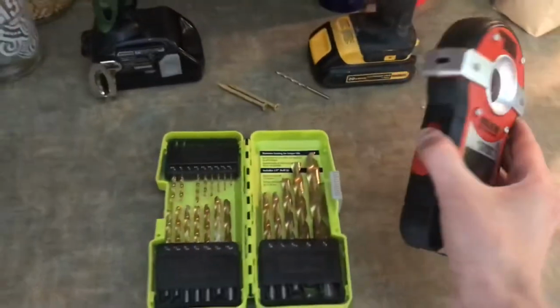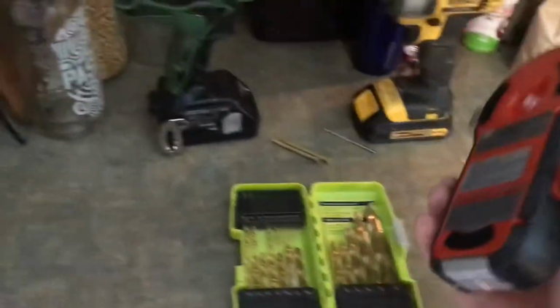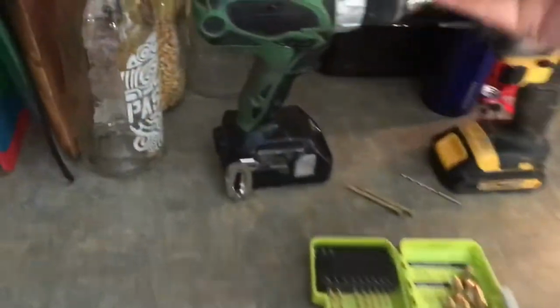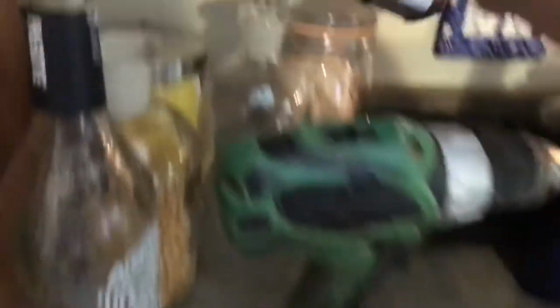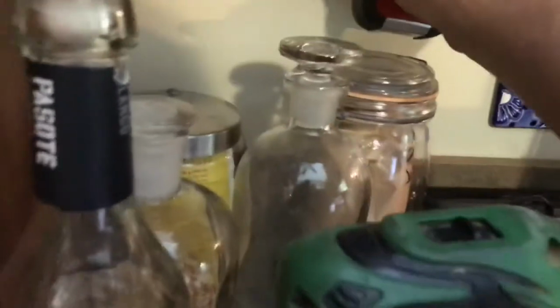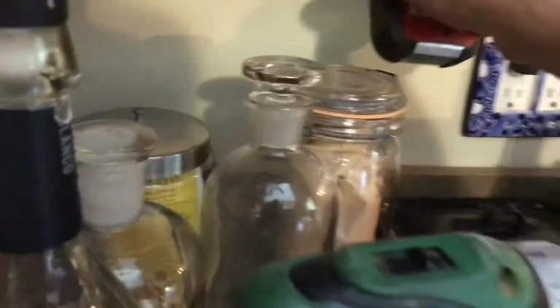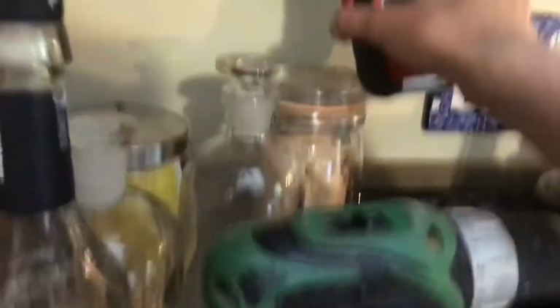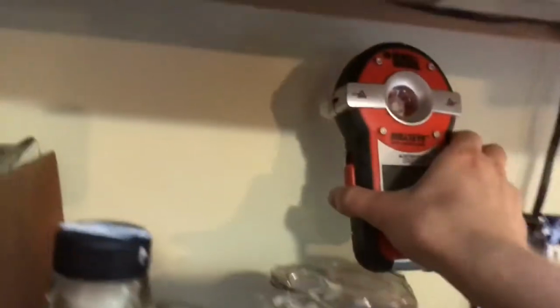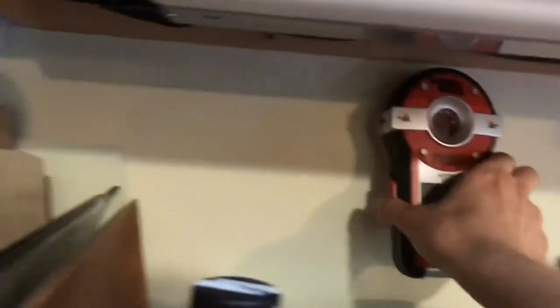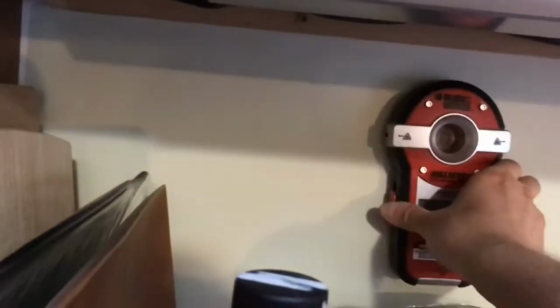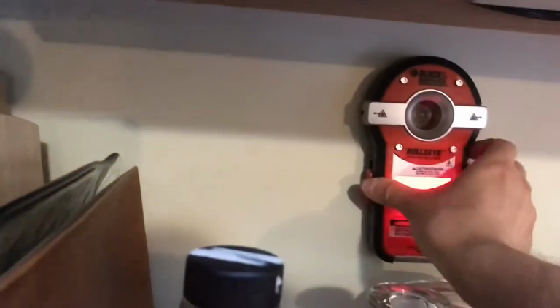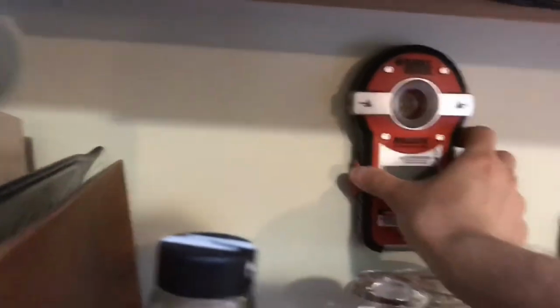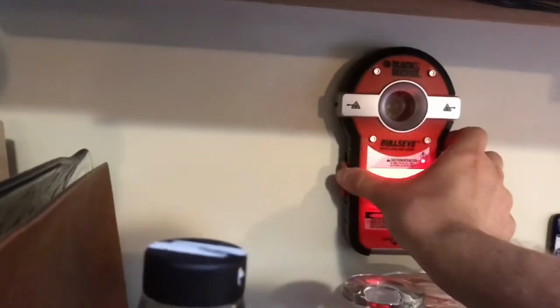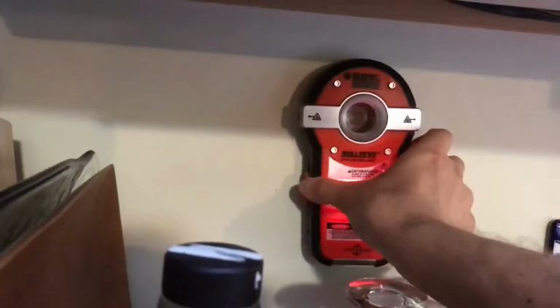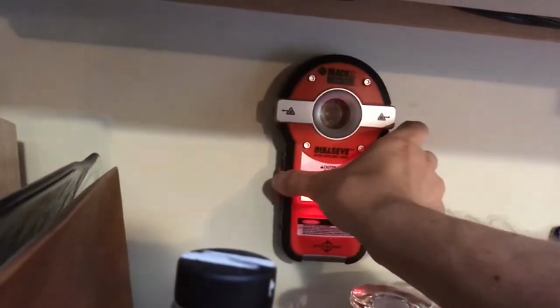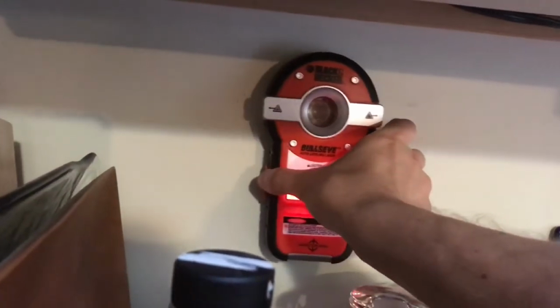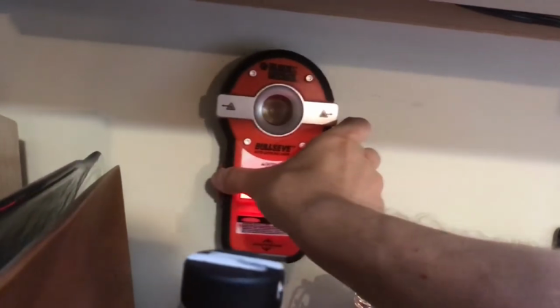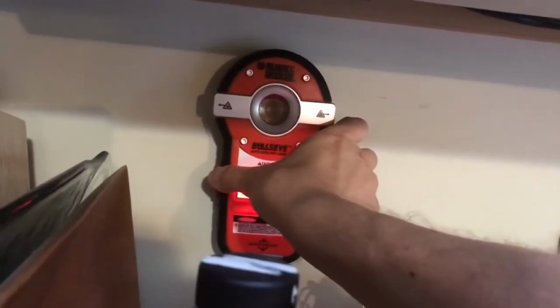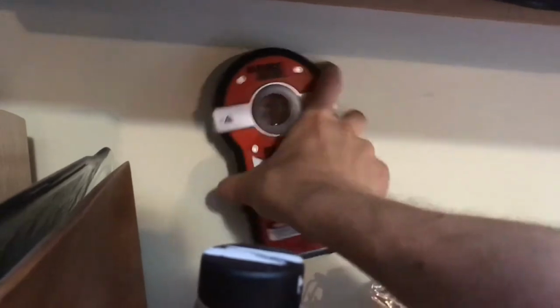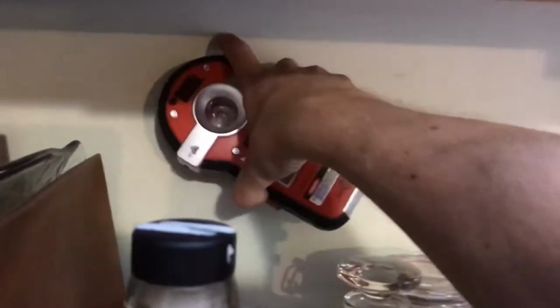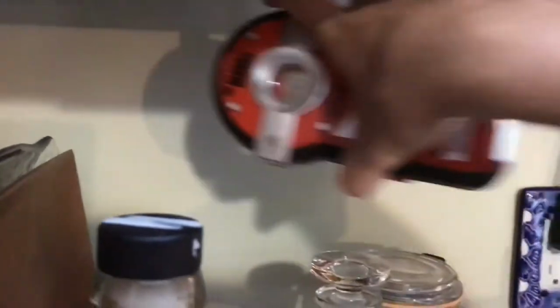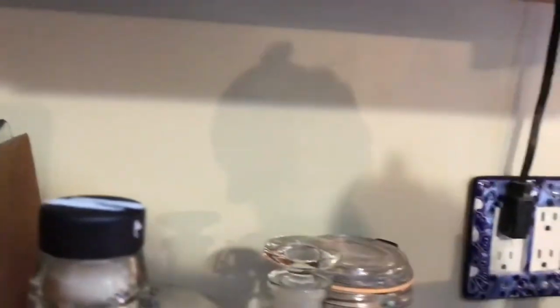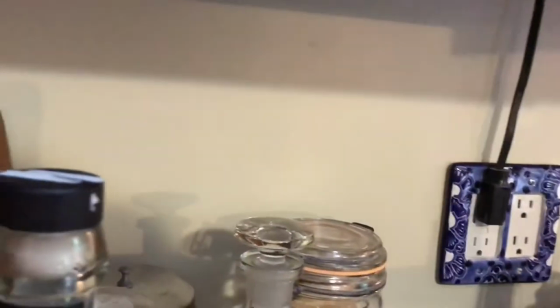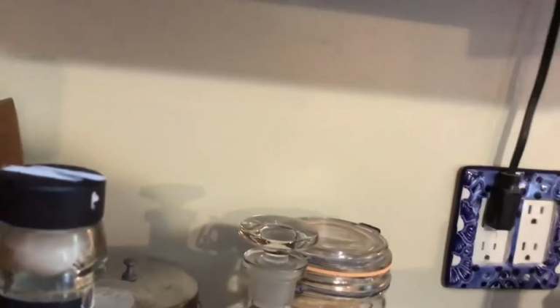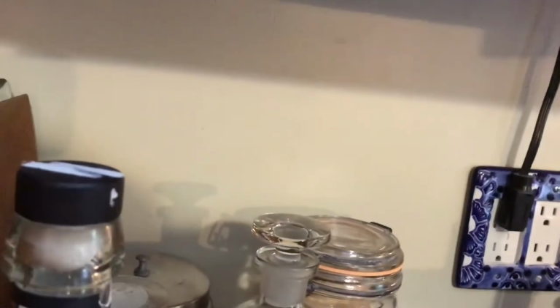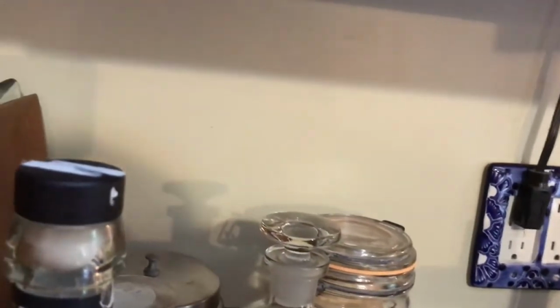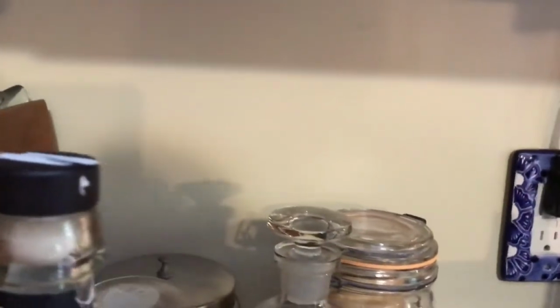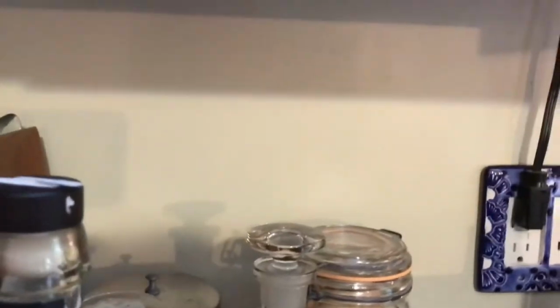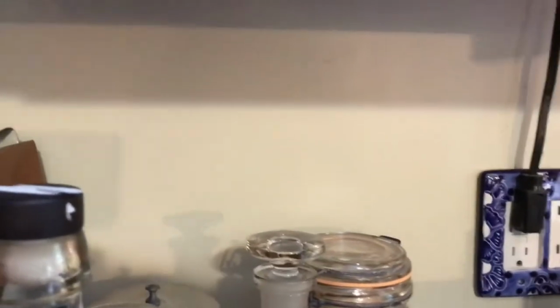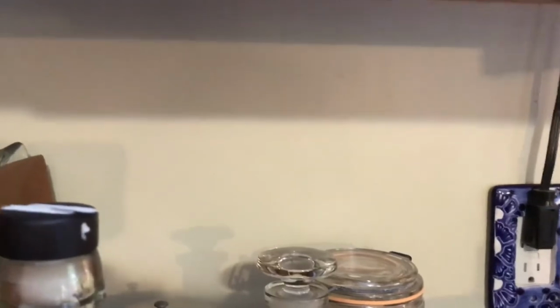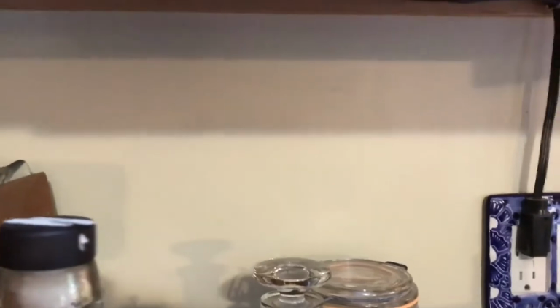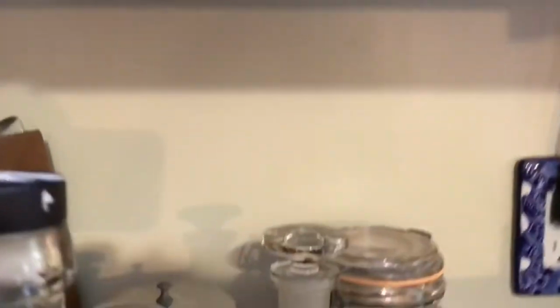You've got a stud finder, and the top screws showed me basically where I could find a stud. I could confirm it underneath here or by doing it on the wall up above. It's always best to do it close to where you're going to be putting the fastener in.